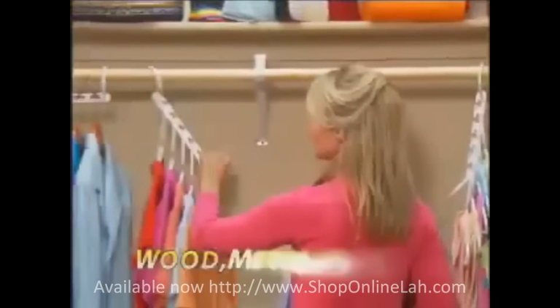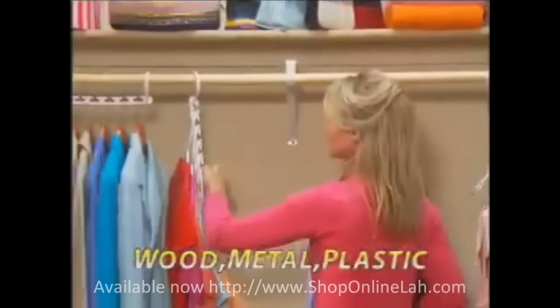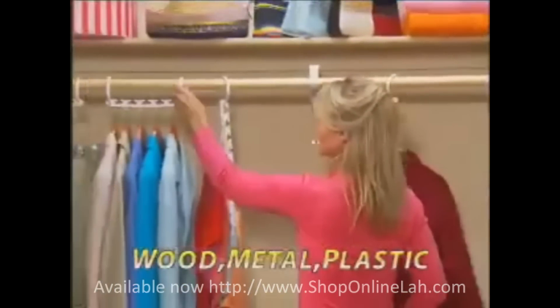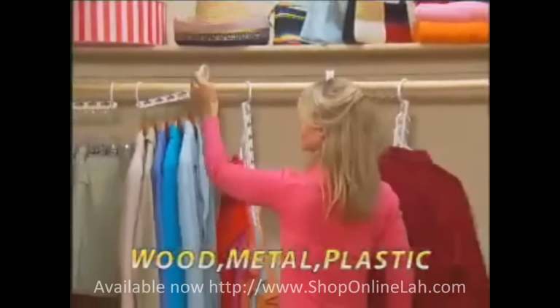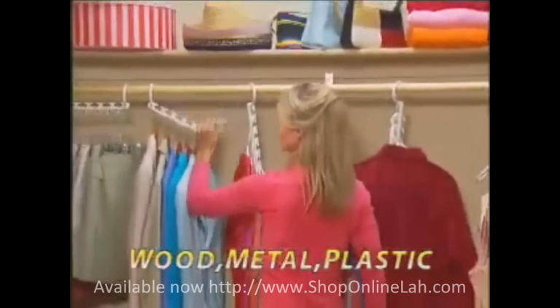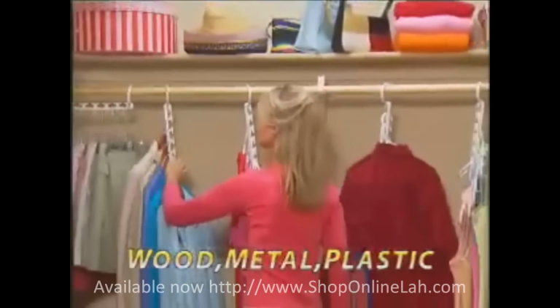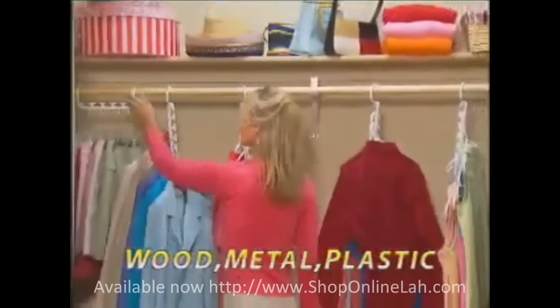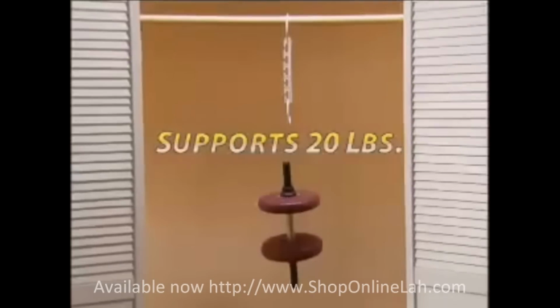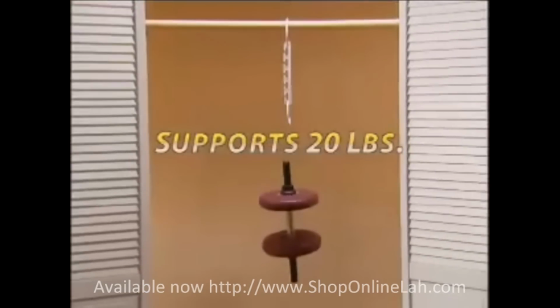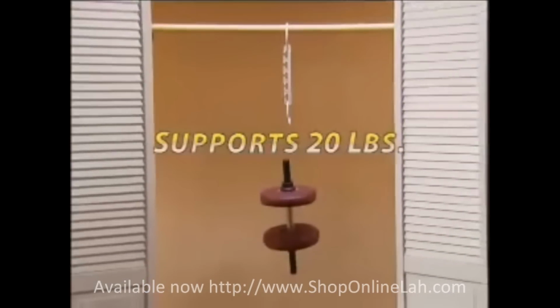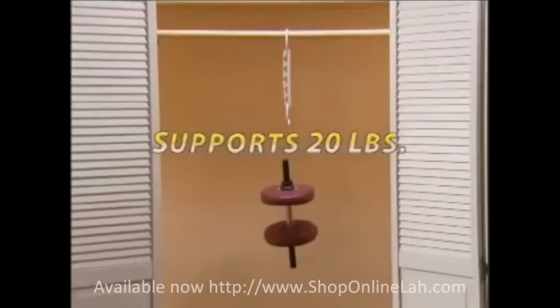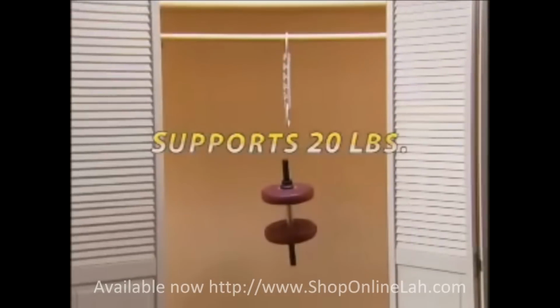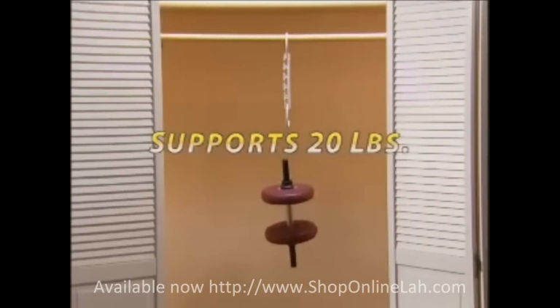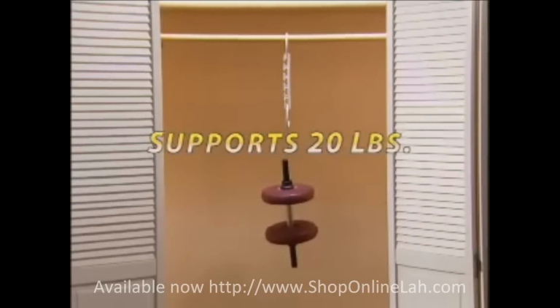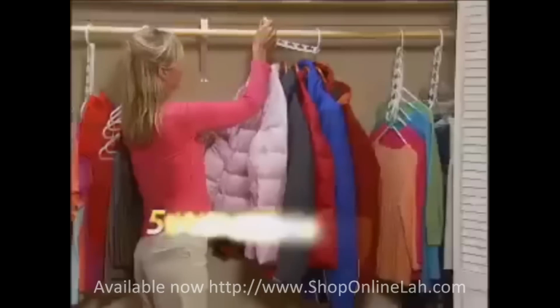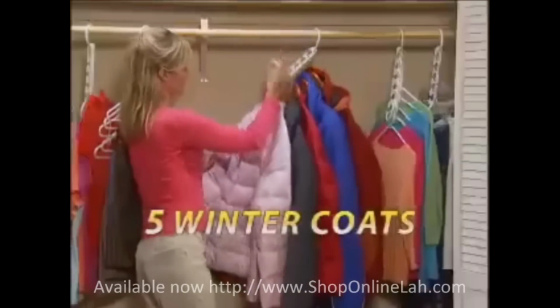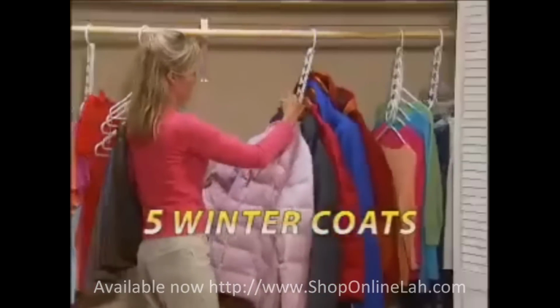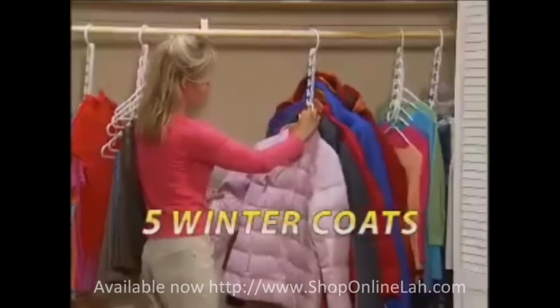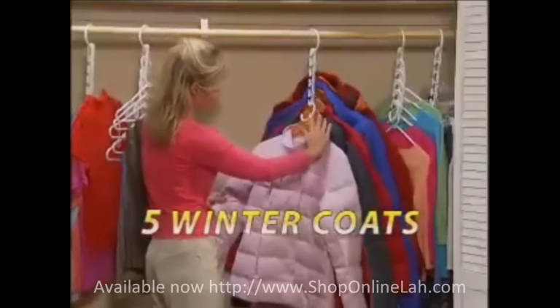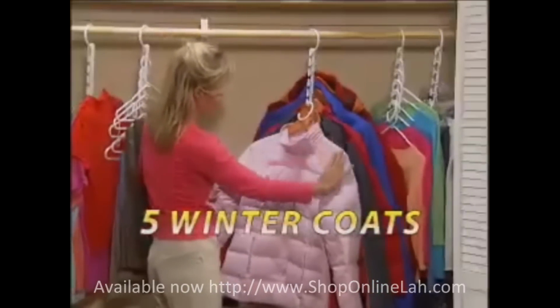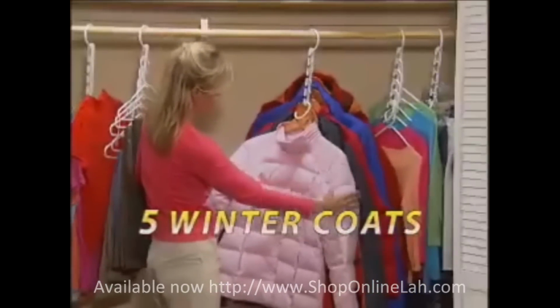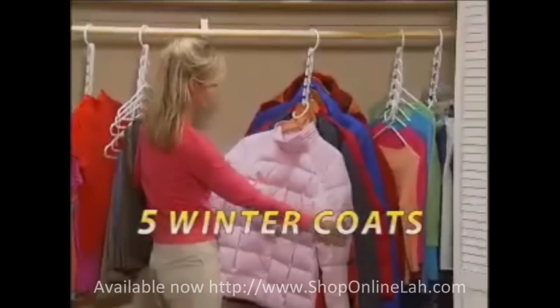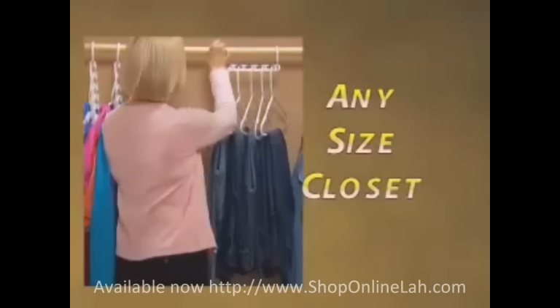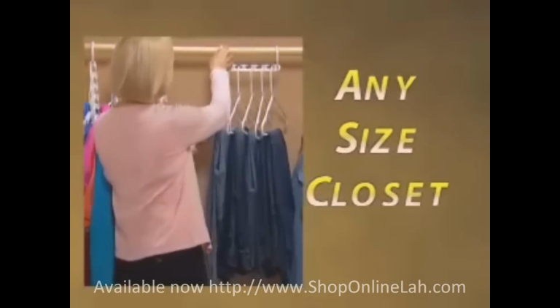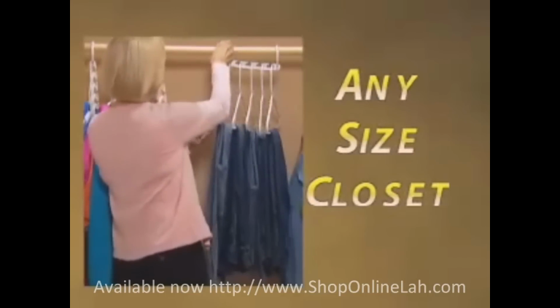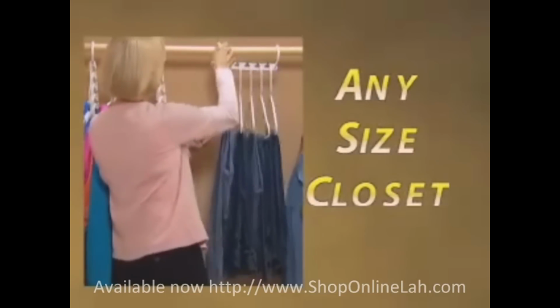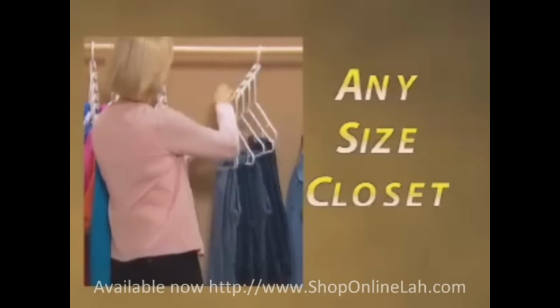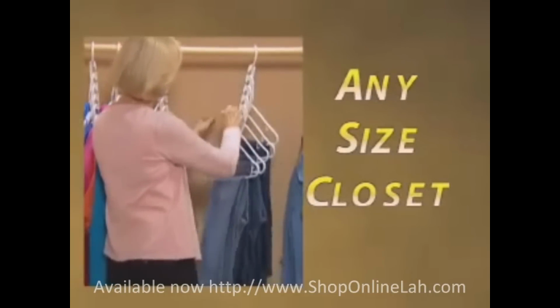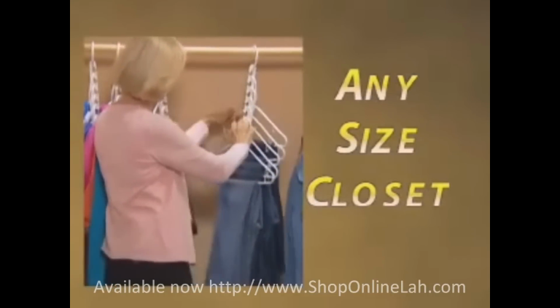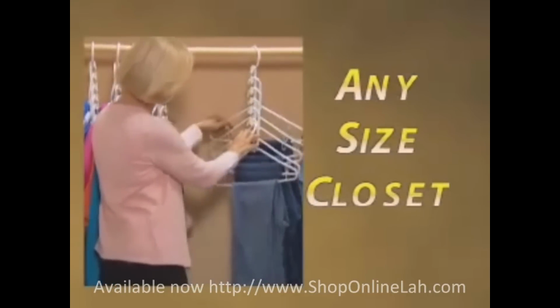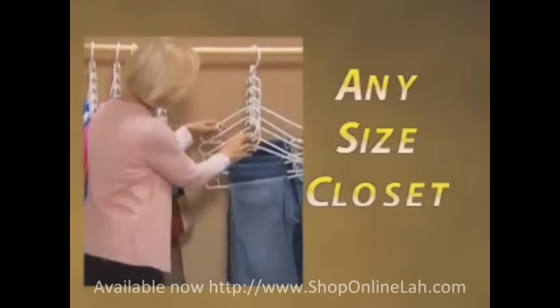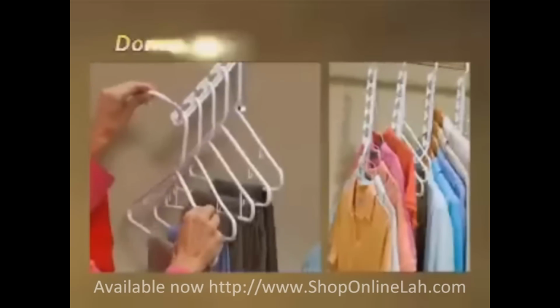It fits wood, metal, or plastic hangers. Wonder Hanger can support a 20-pound weight — it's strong enough for five heavy winter coats. It's the ultimate space-saver for any size closet.